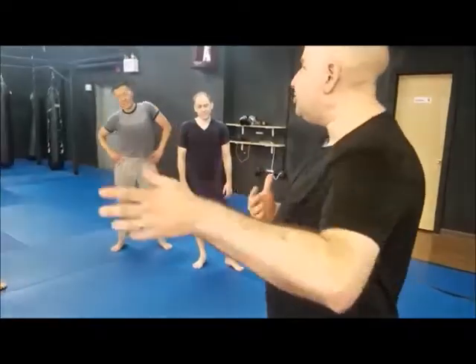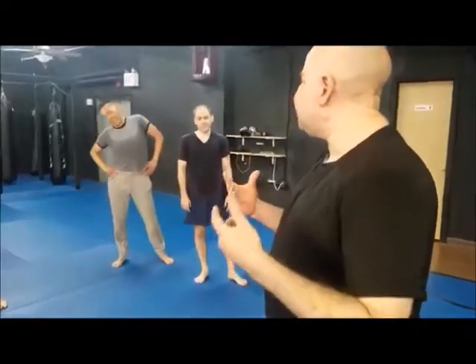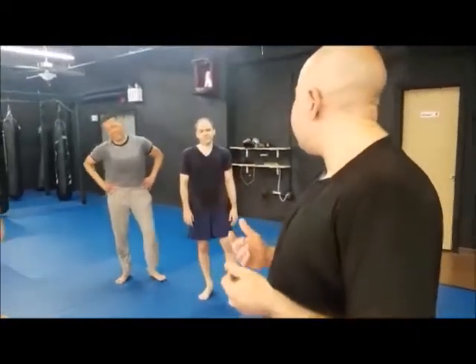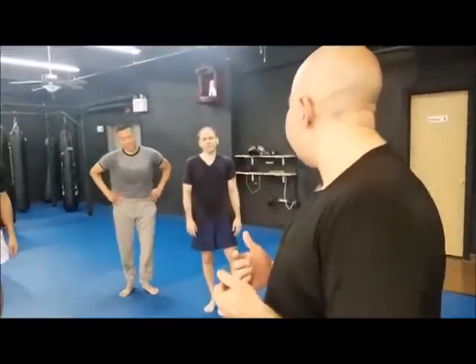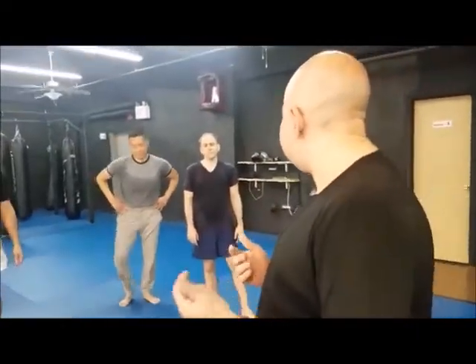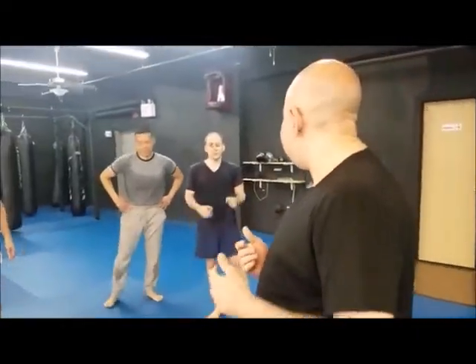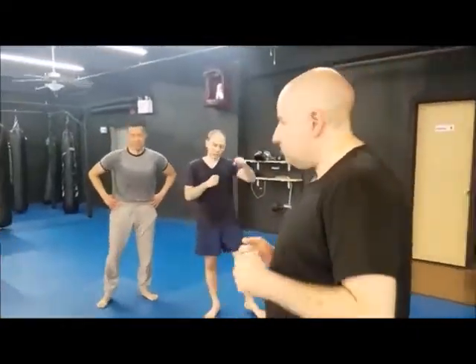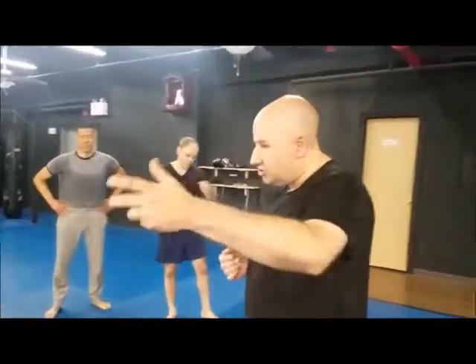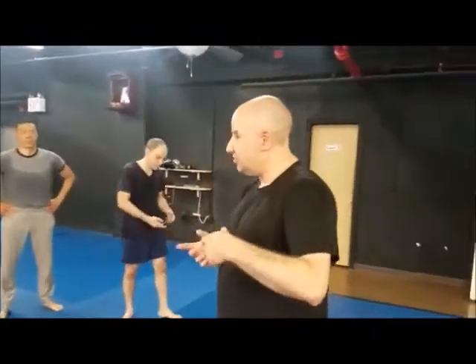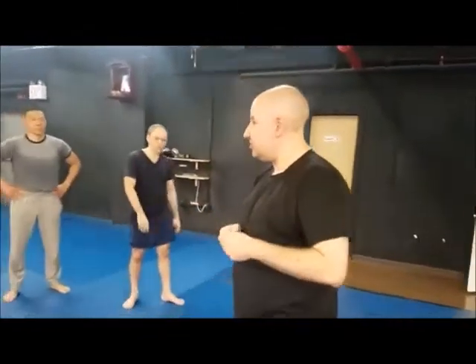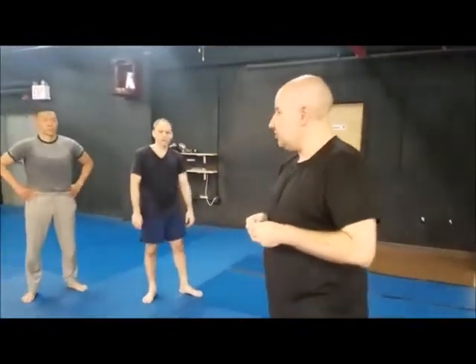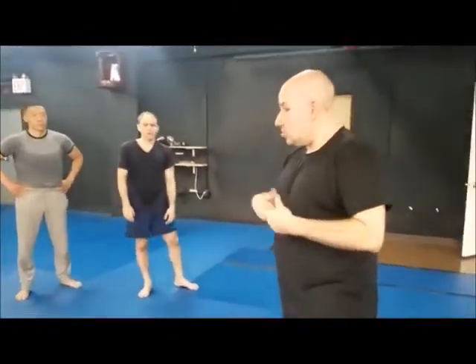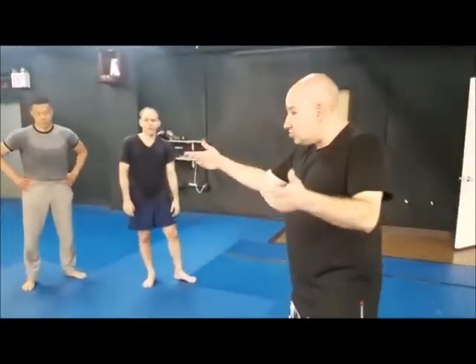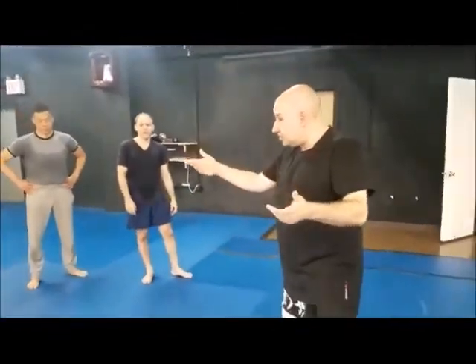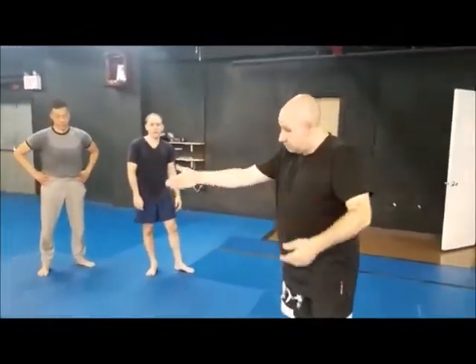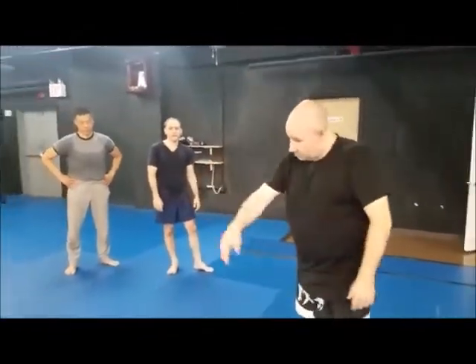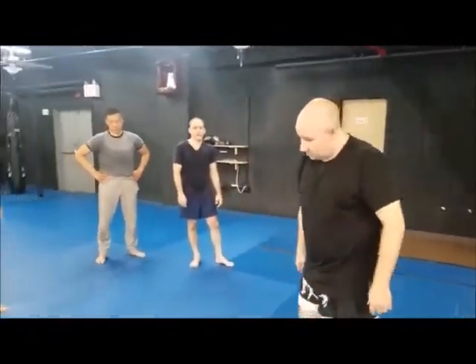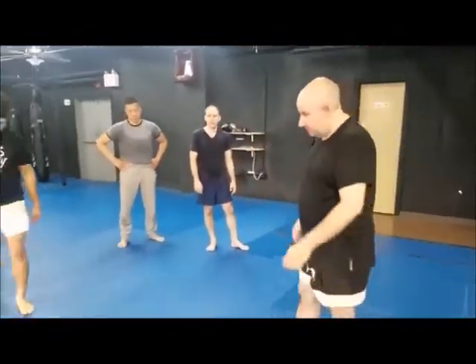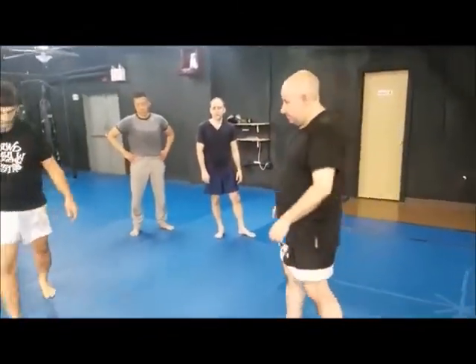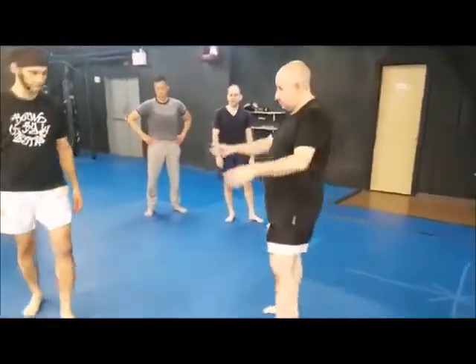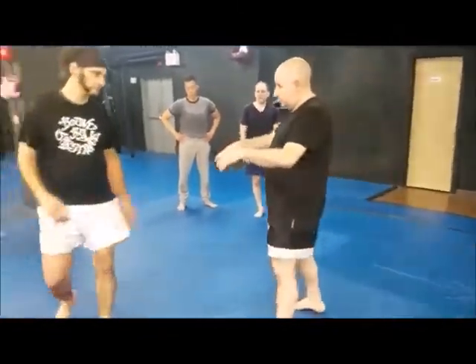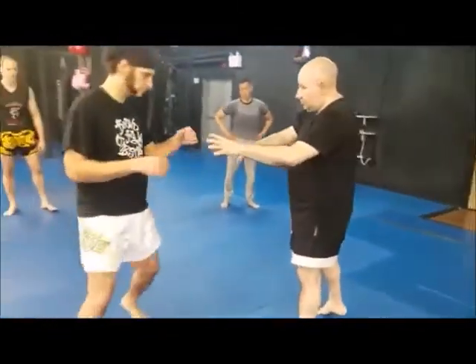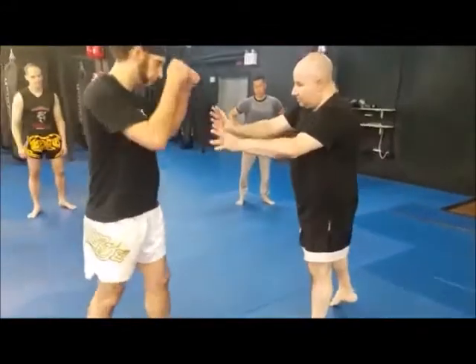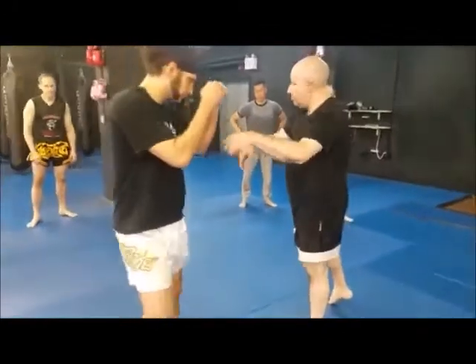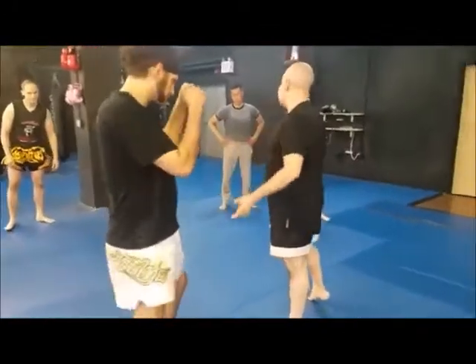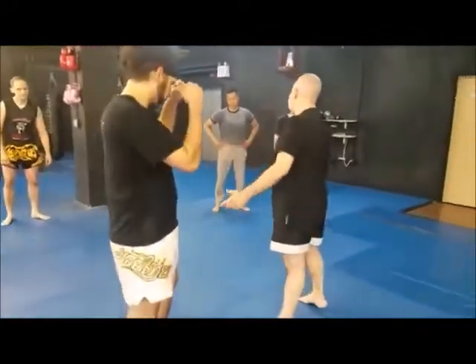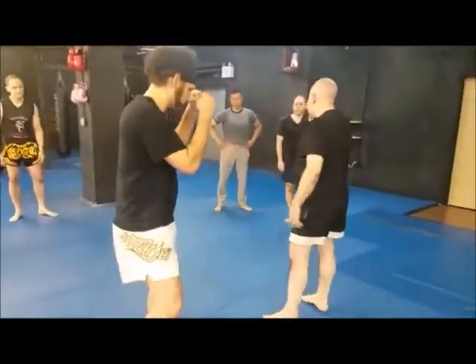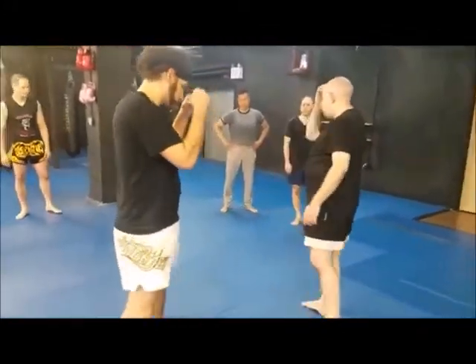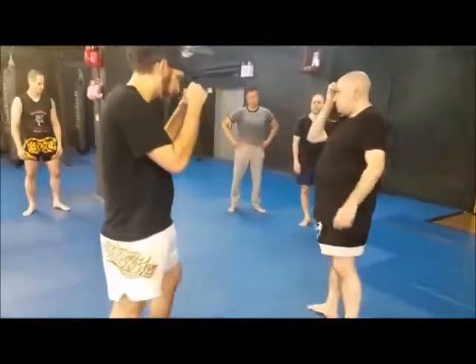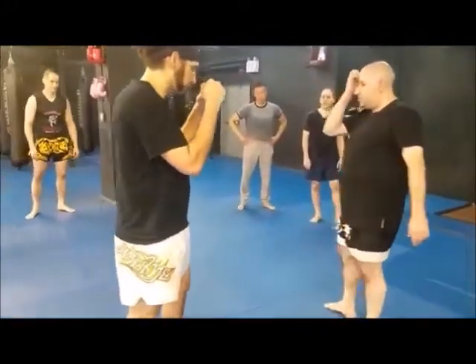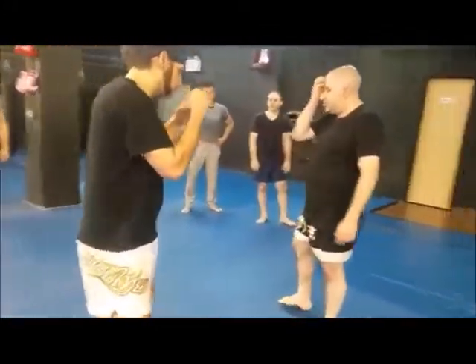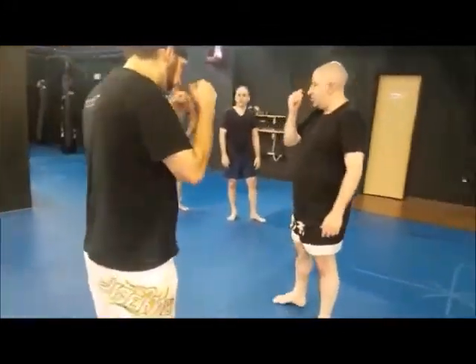Punches to set up a takedown — punches to go through this method. You can also do kicks. There are two really easy ones; there's a bunch of them, but these are the two easiest ones.